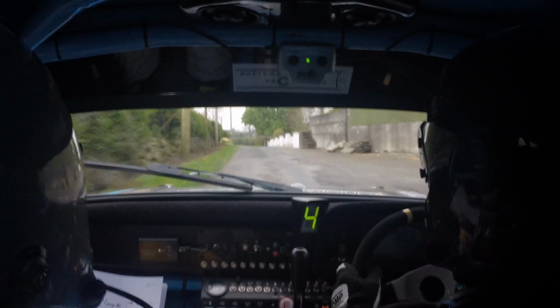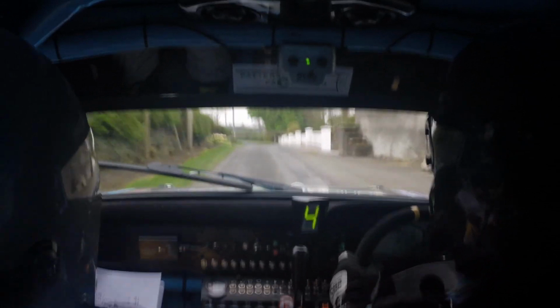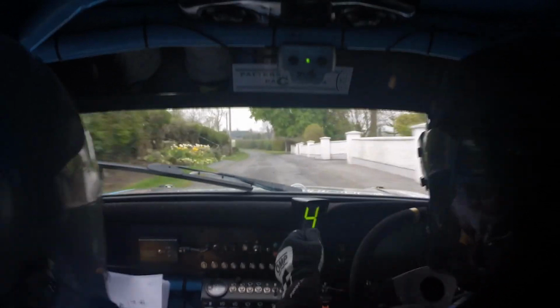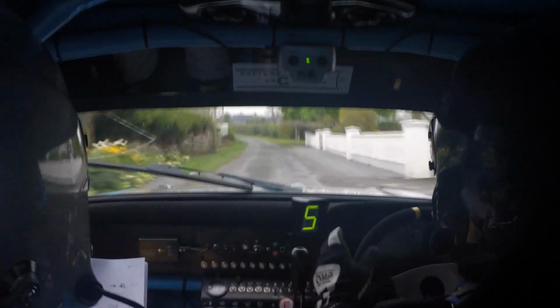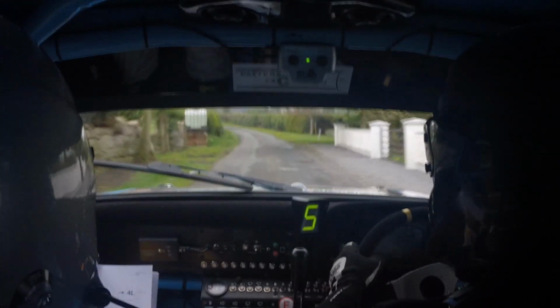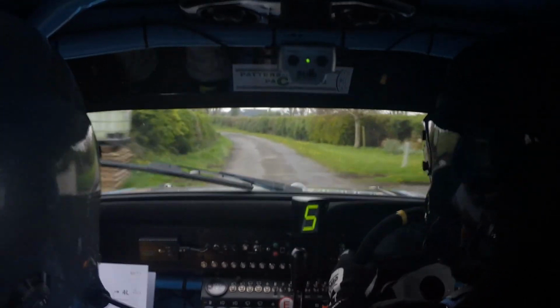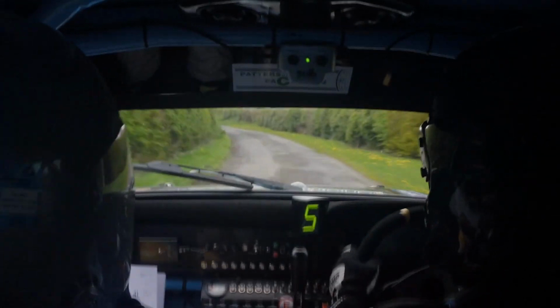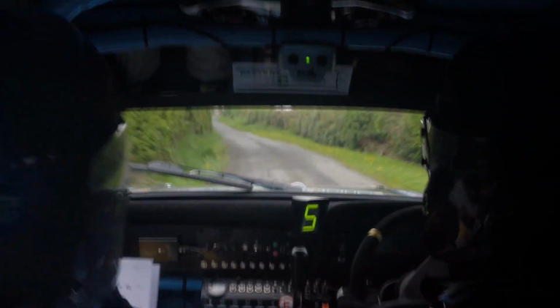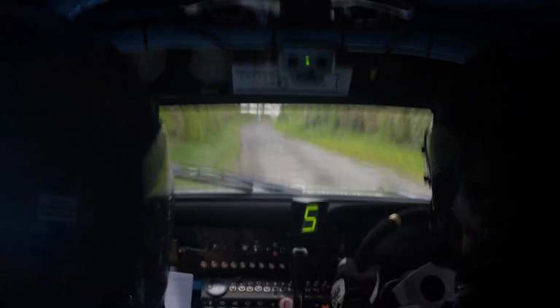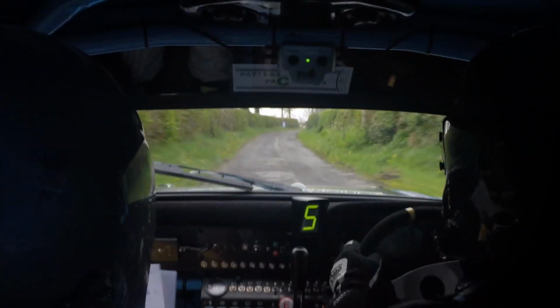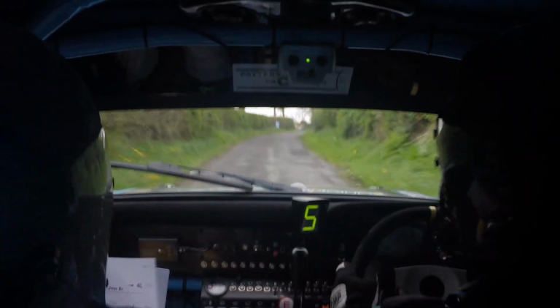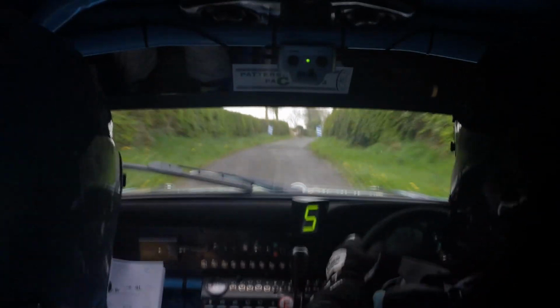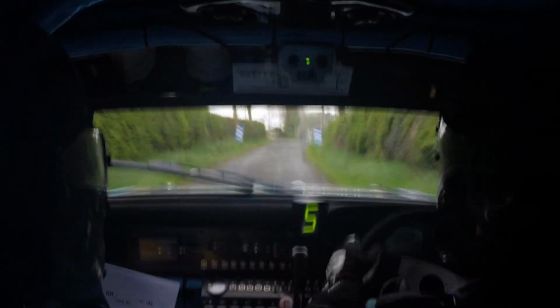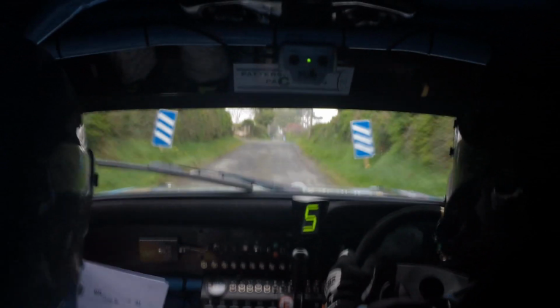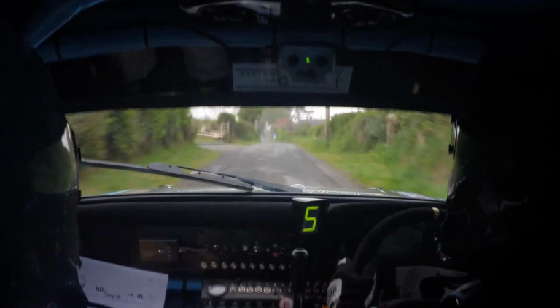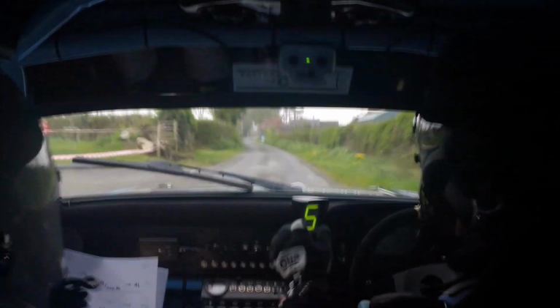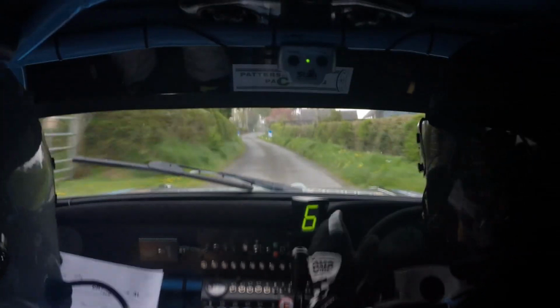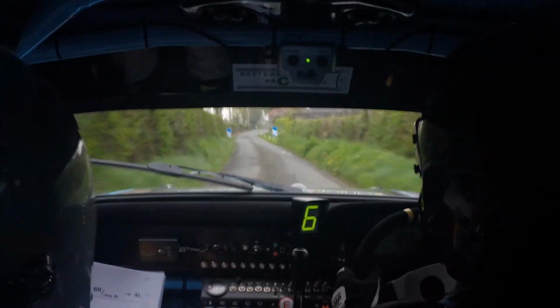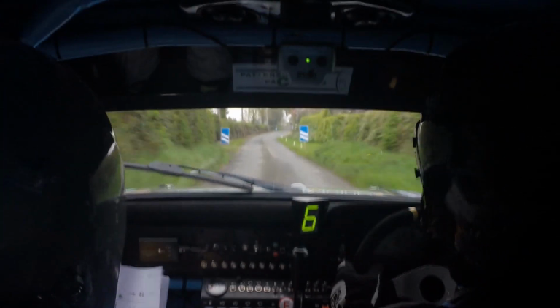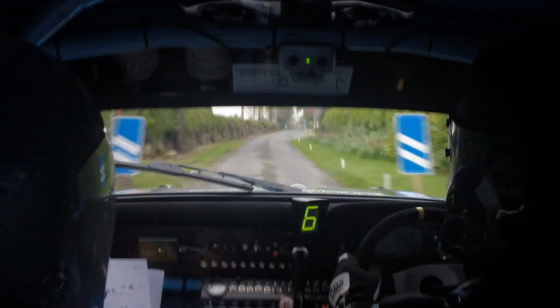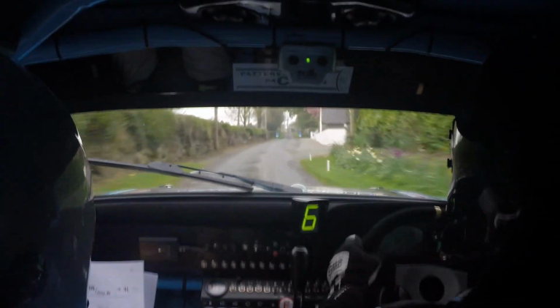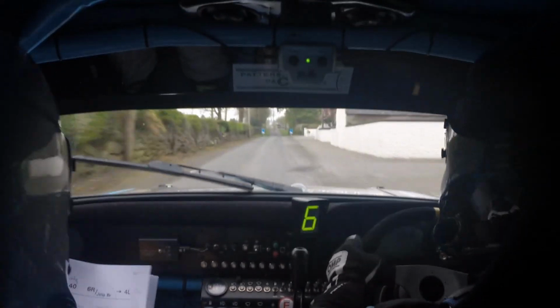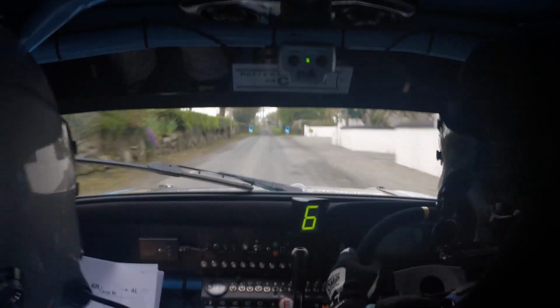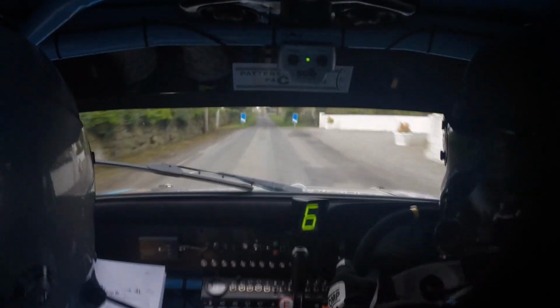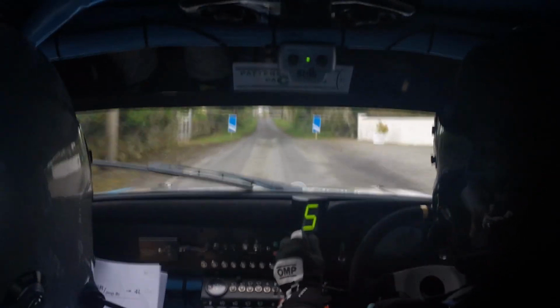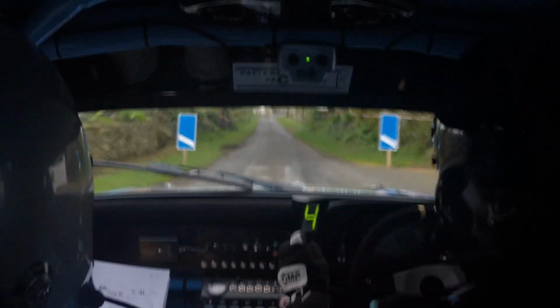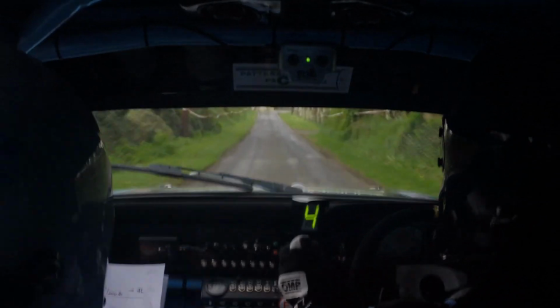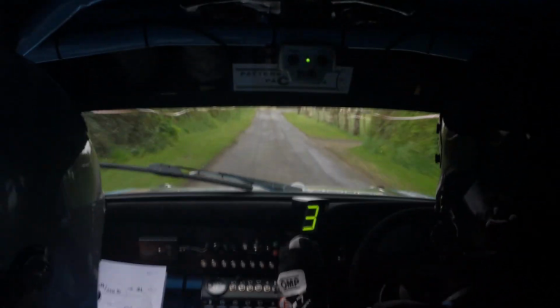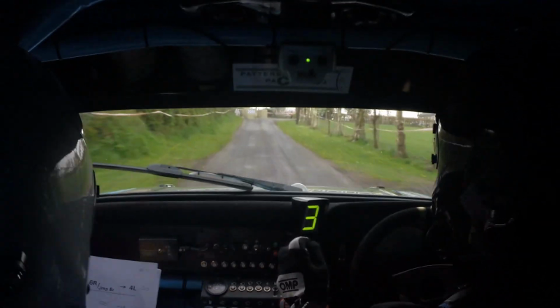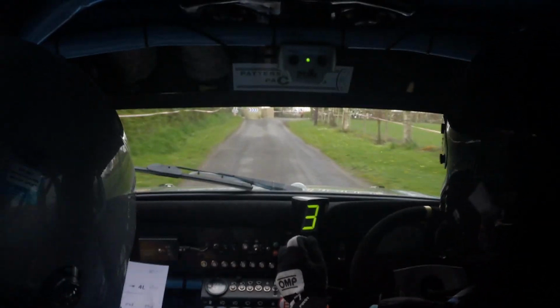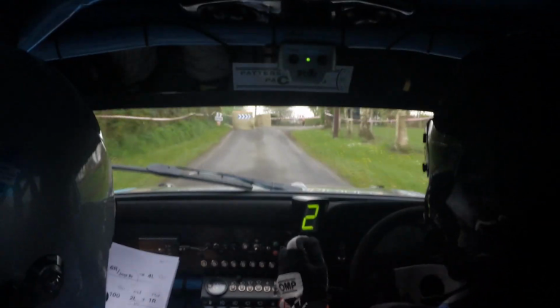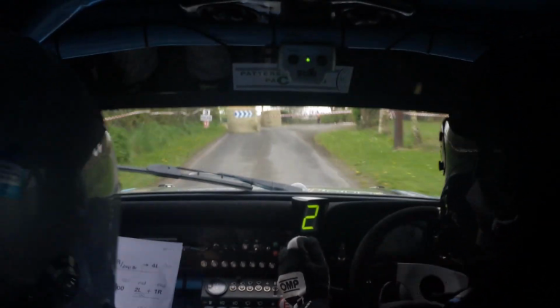To a flat 2 left in. Flat 1 right in, 350. Flat 2. Flat 1 right, go. 350. Oh there's a chicane, go. Go go, chicane, get your braking. 4 bales right in tree, there is good braking there, 40 to a flat 3 right in.